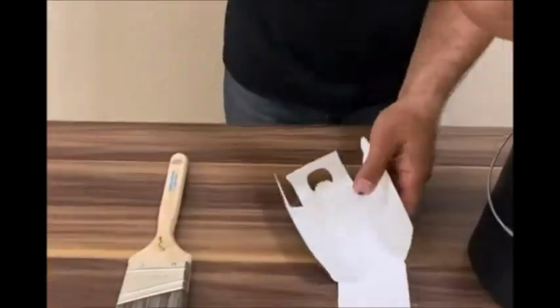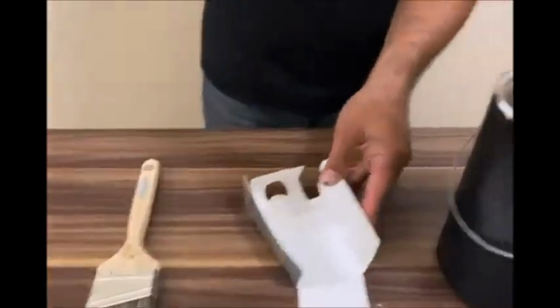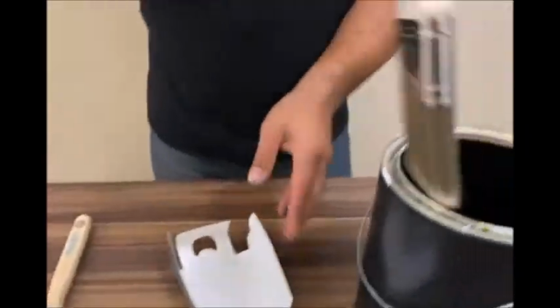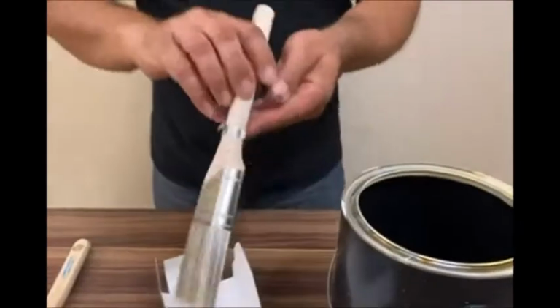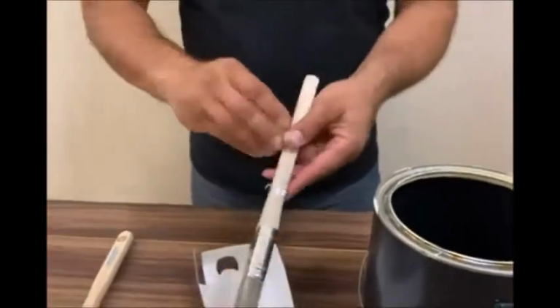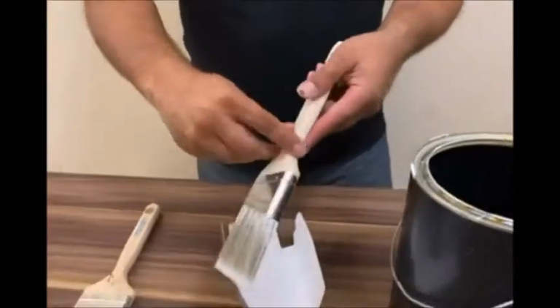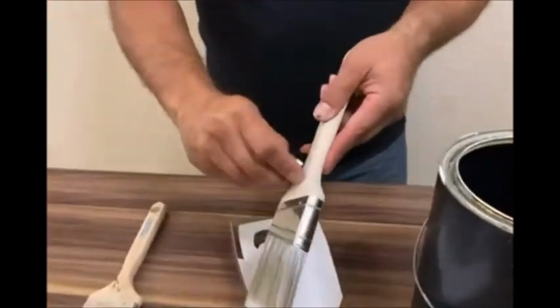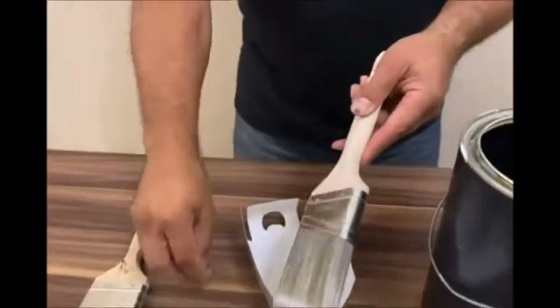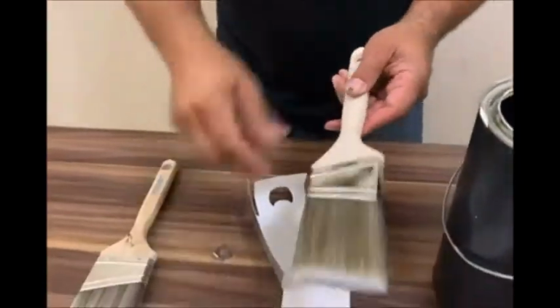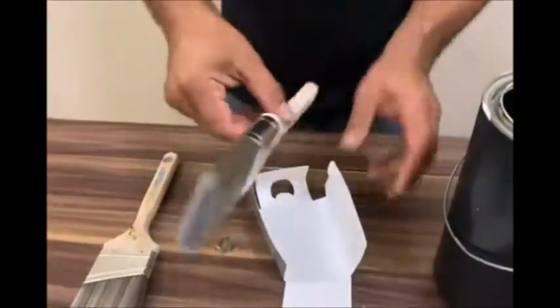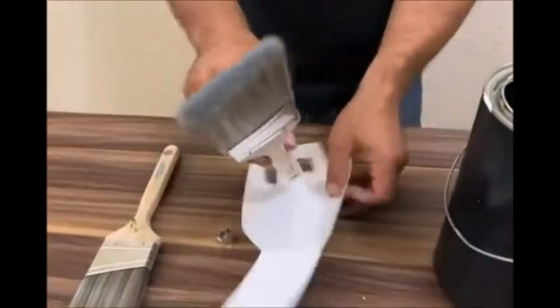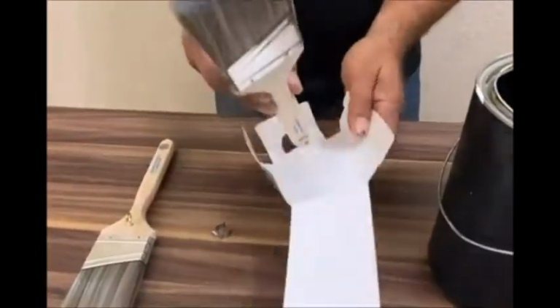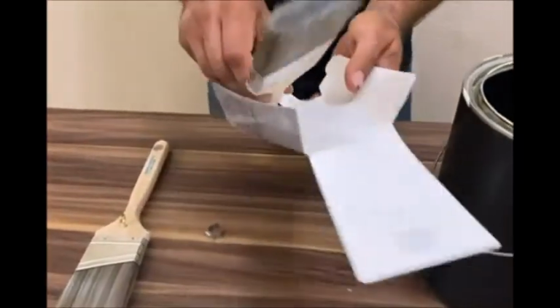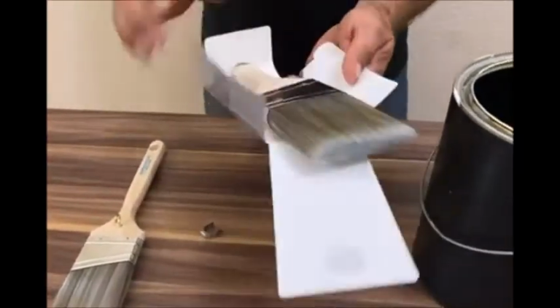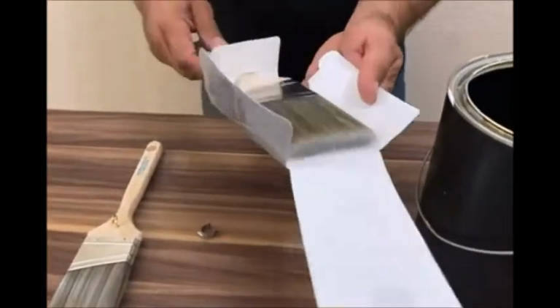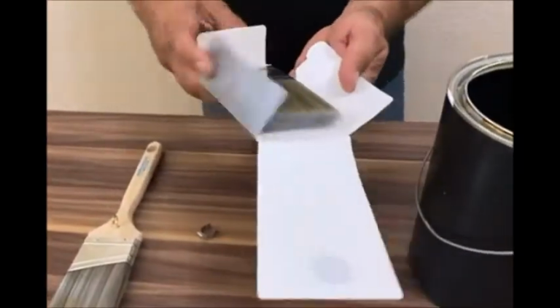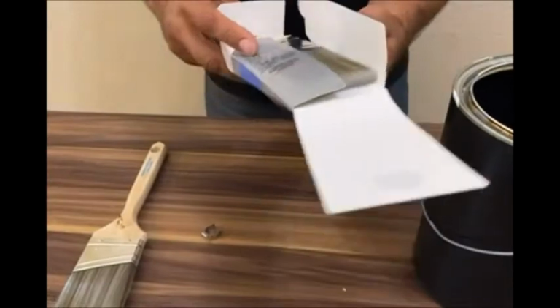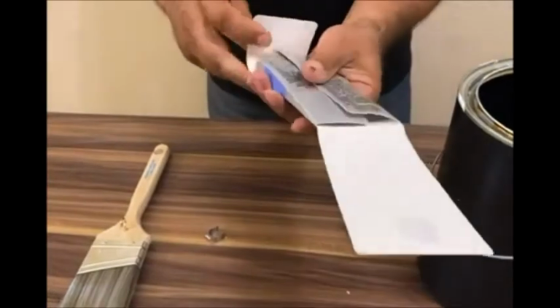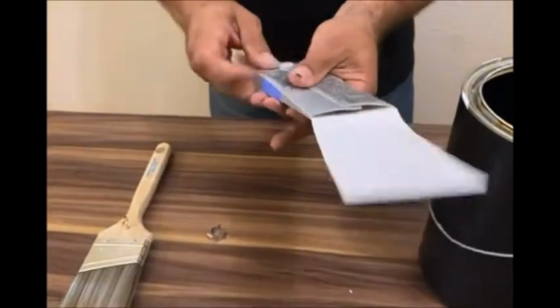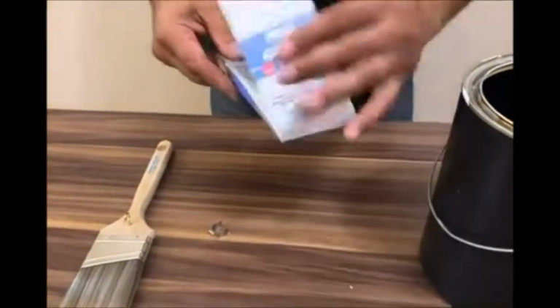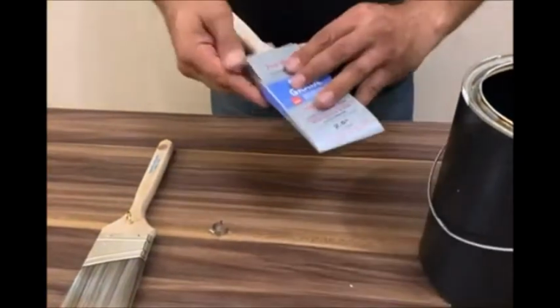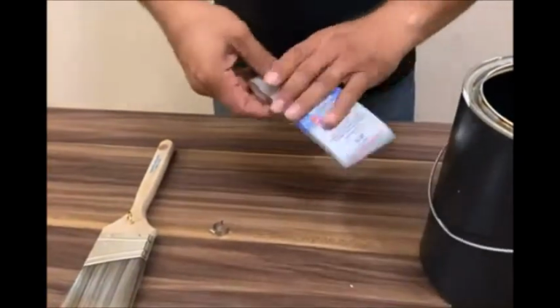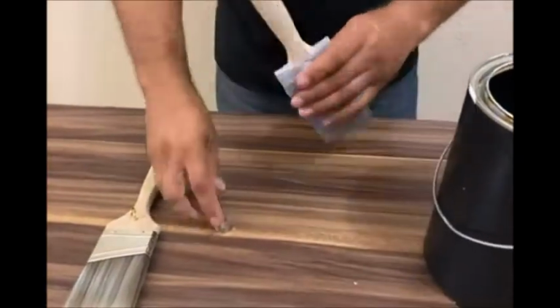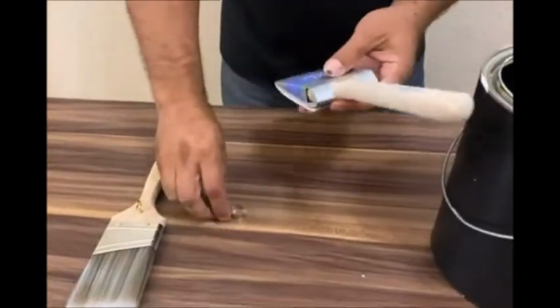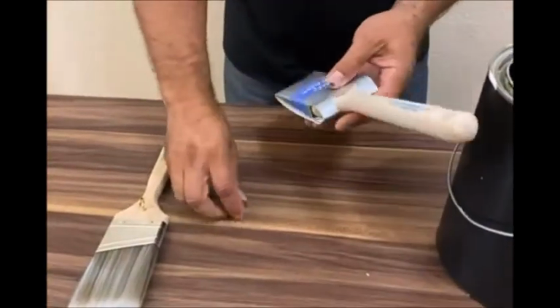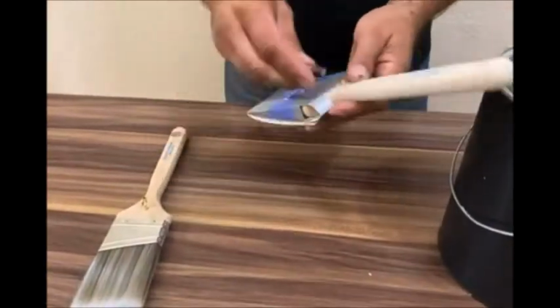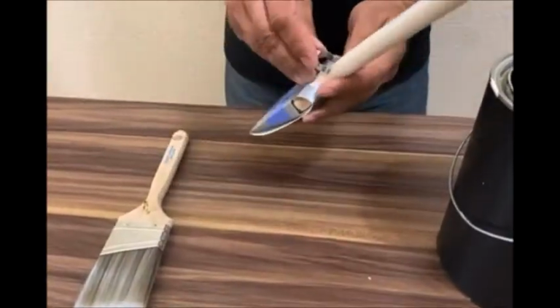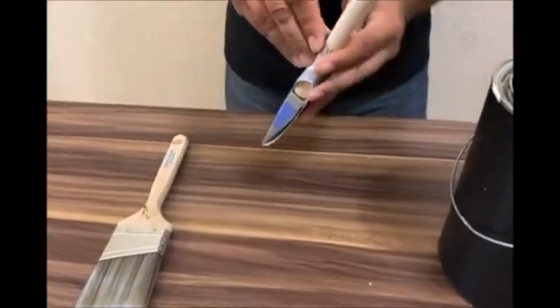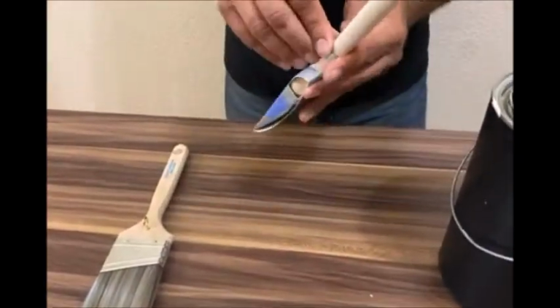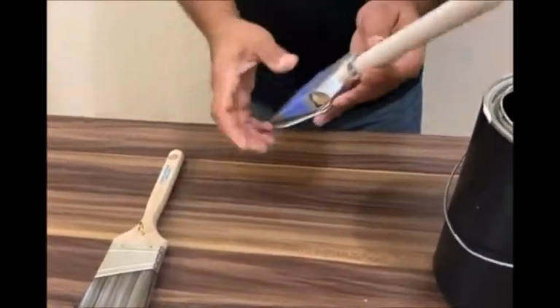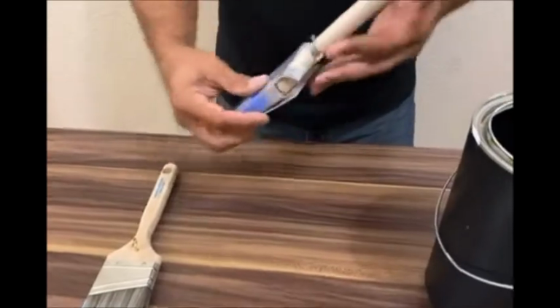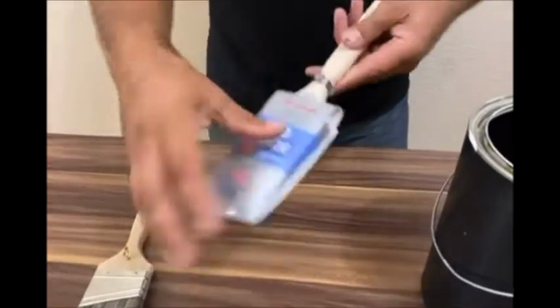They get in the way, but the brush clip can easily be removed, allowing you to place the sleeve back onto the brush. Attach the clip to the brush handle again and it will be there the next time you use the brush.